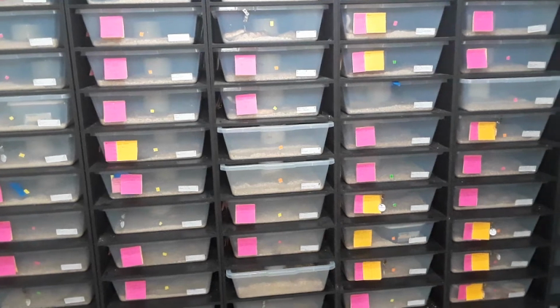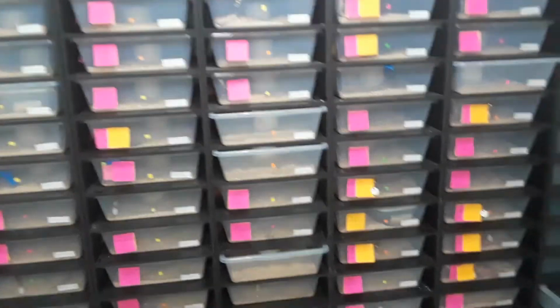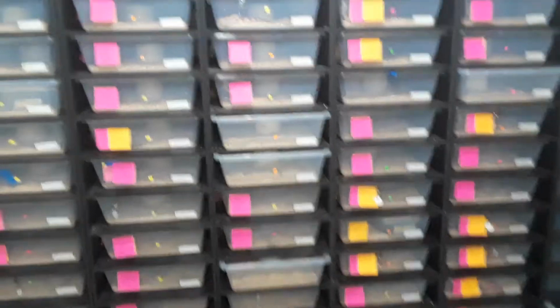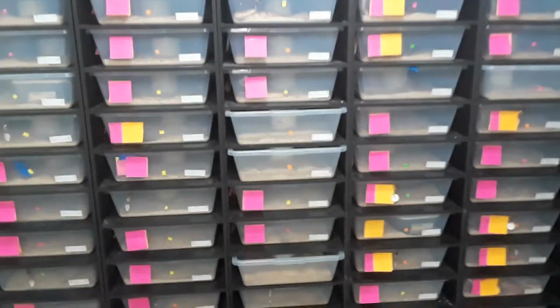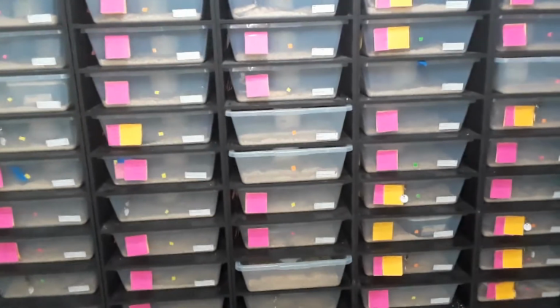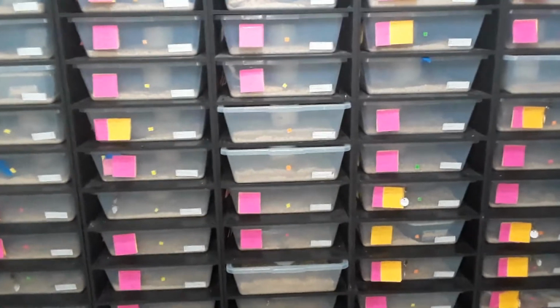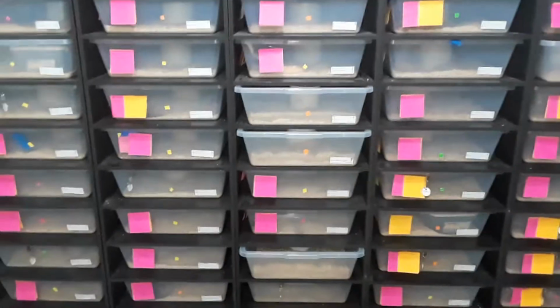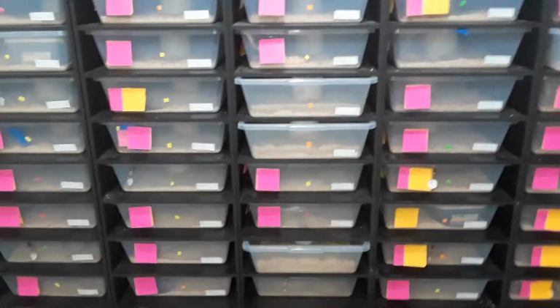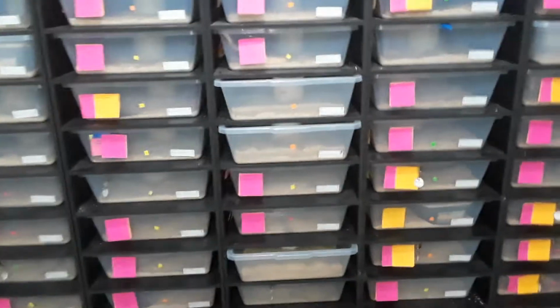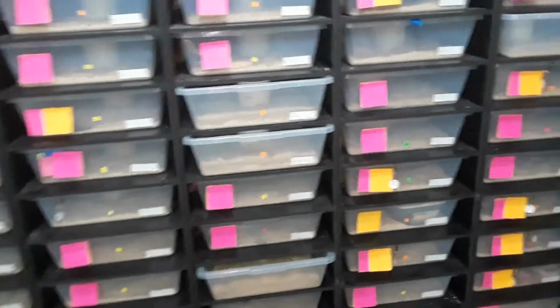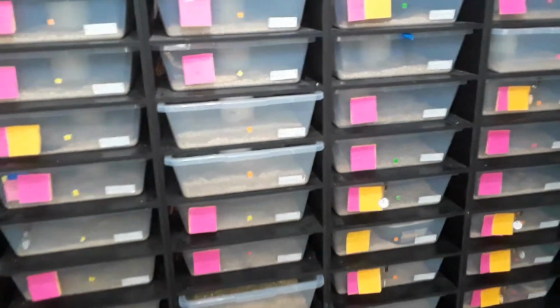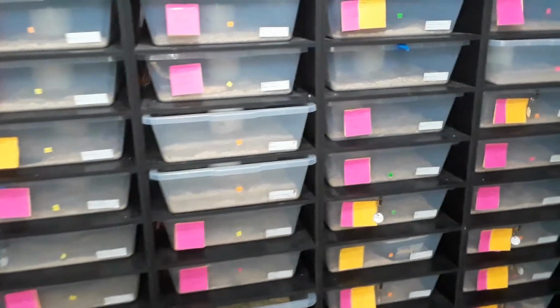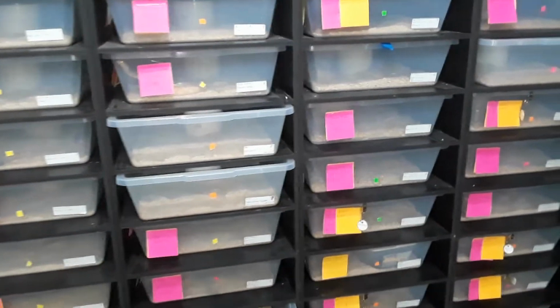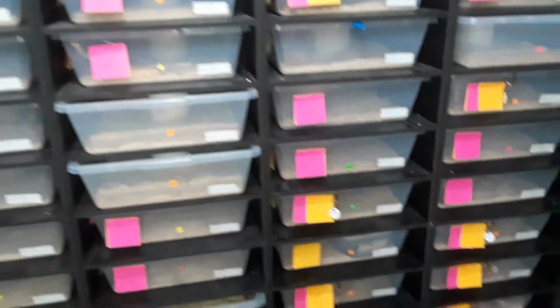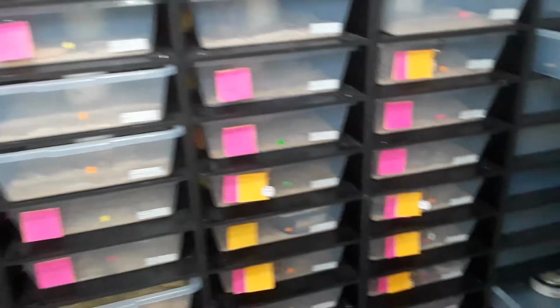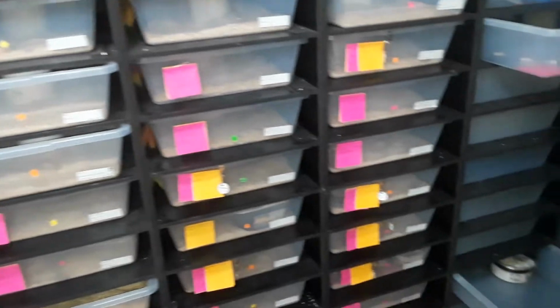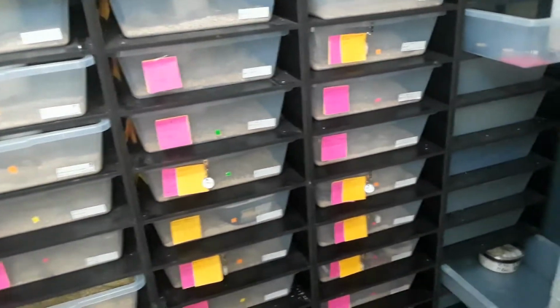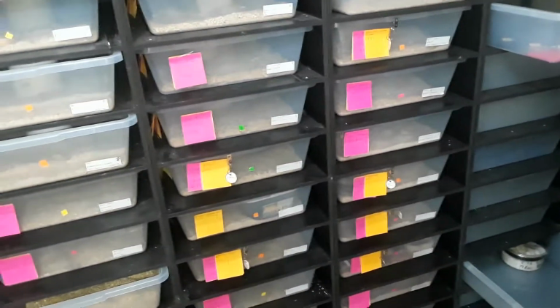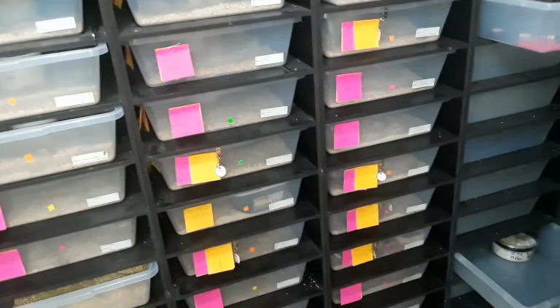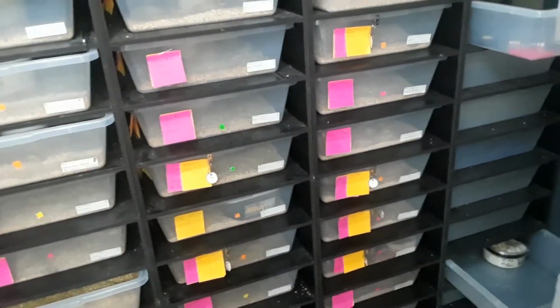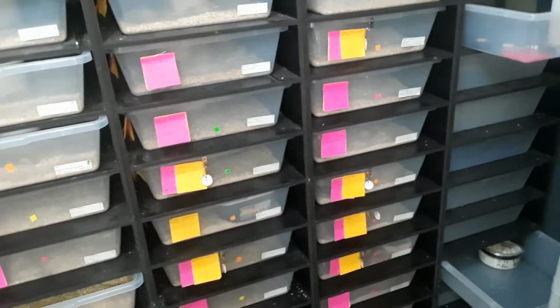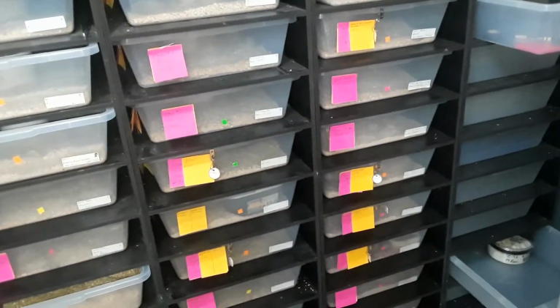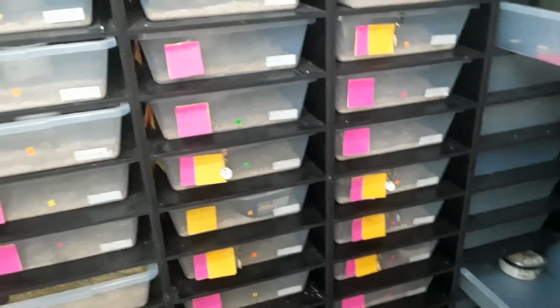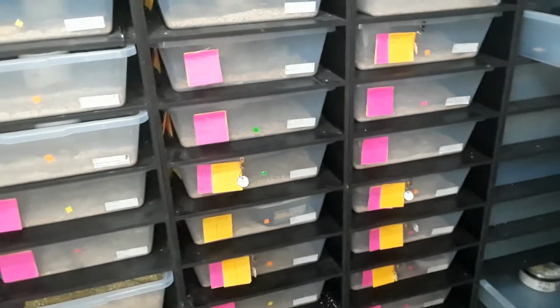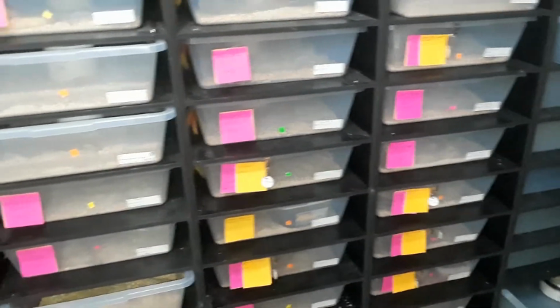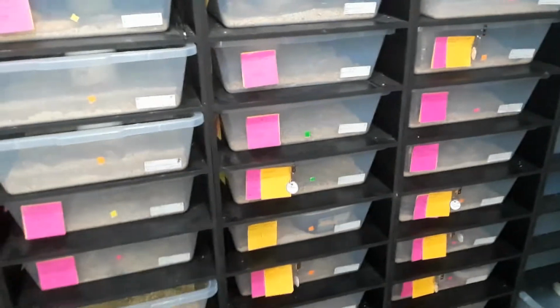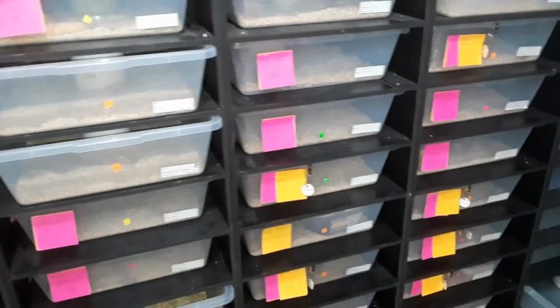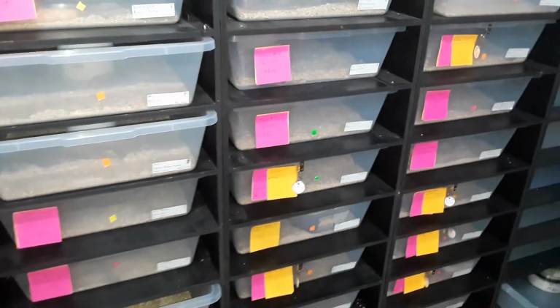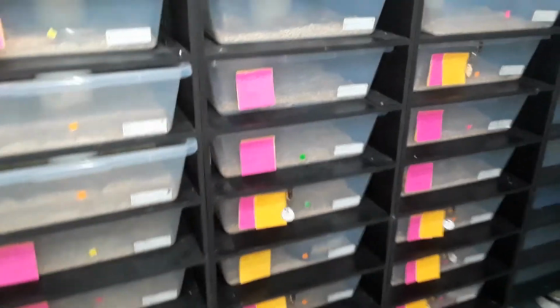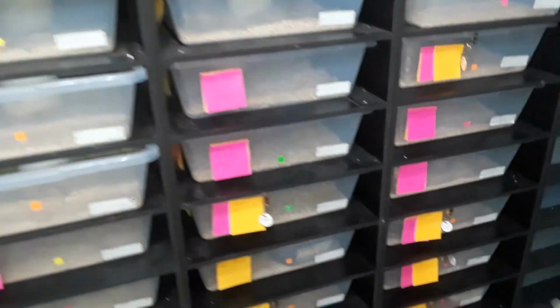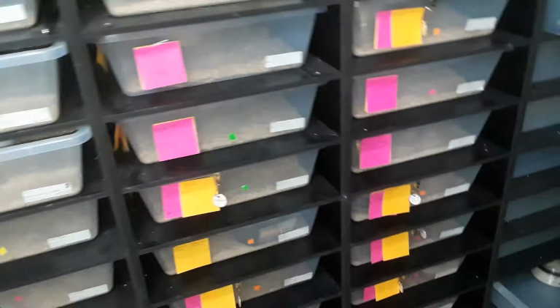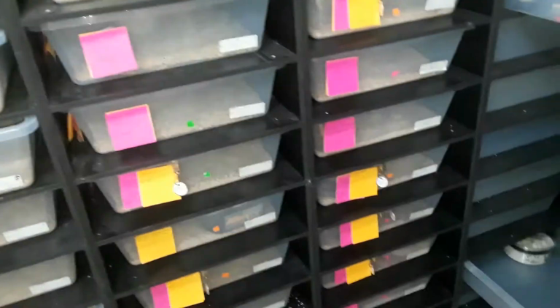Hey guys, John. We're back in the corn snake room tonight. Just thought I'd do a quick little video on some corn snakes breeding and some egg laying.